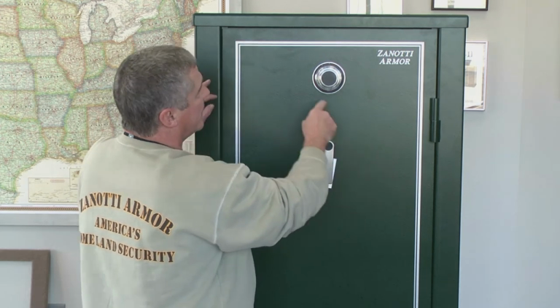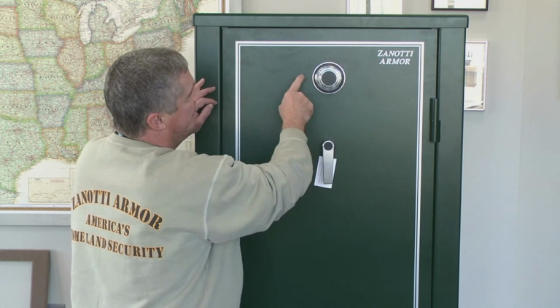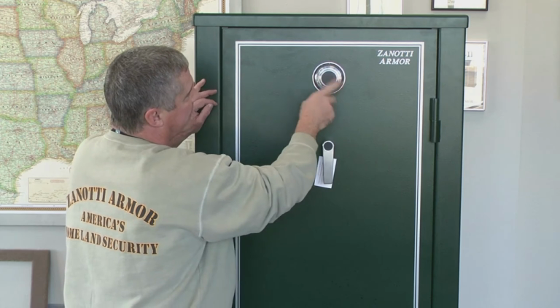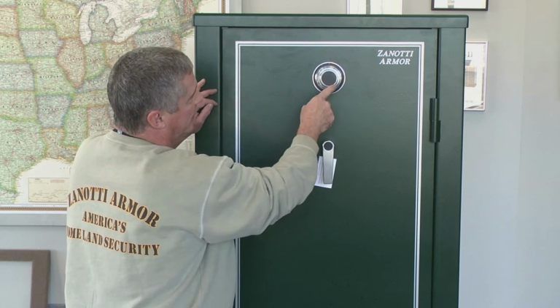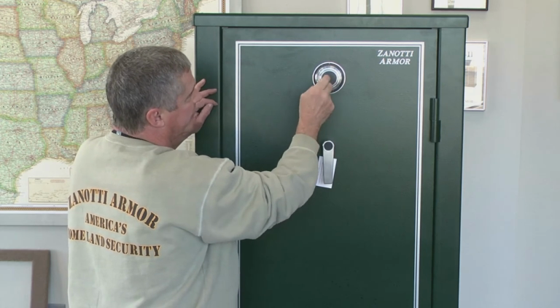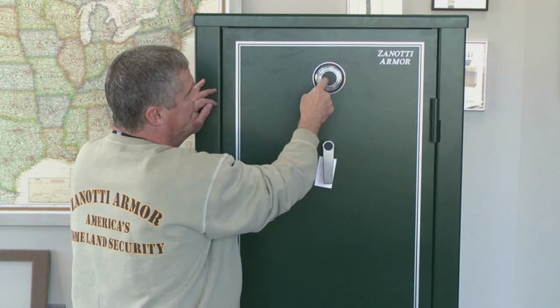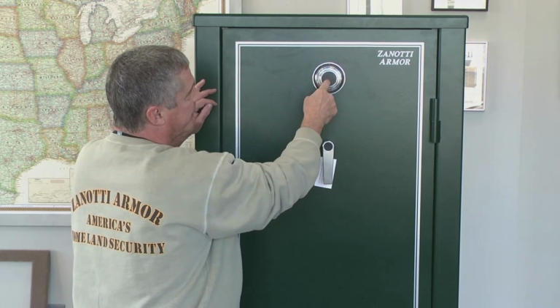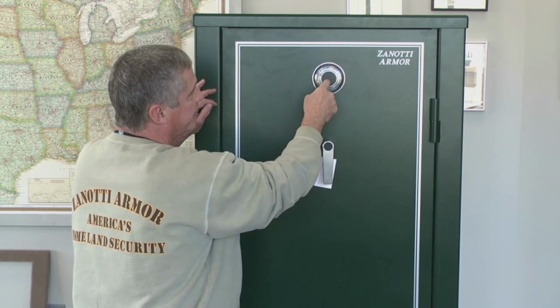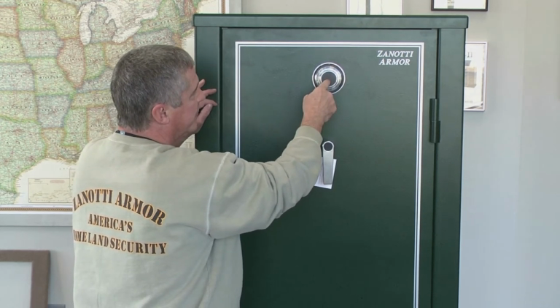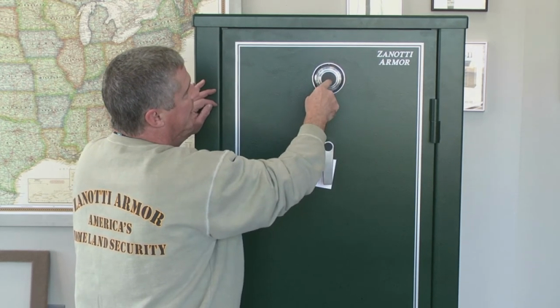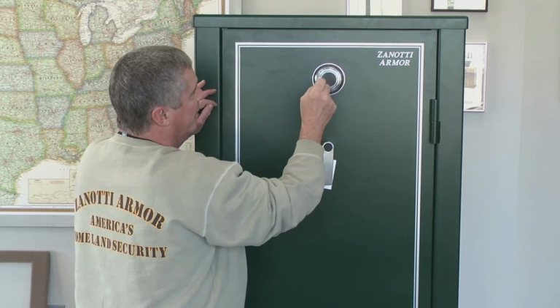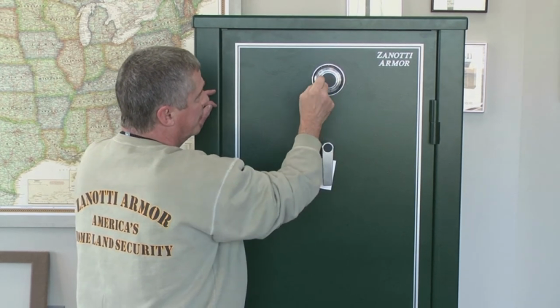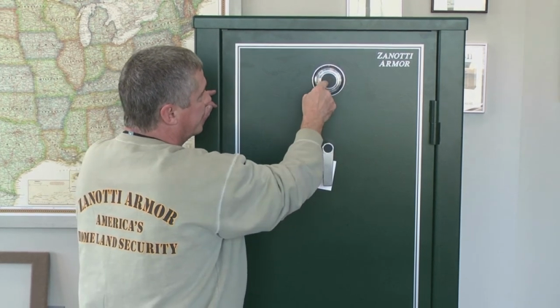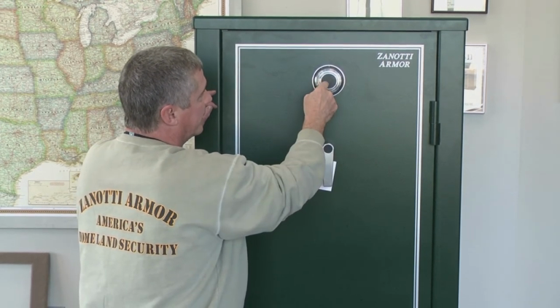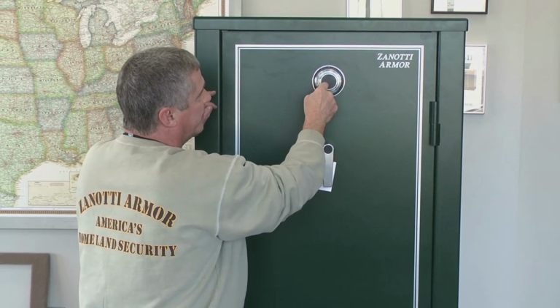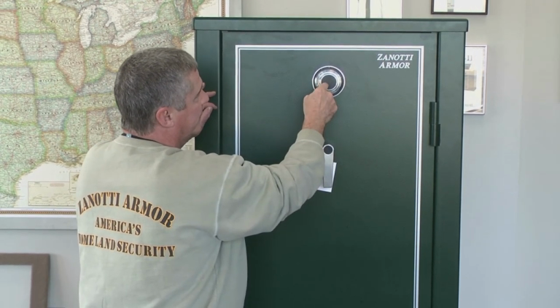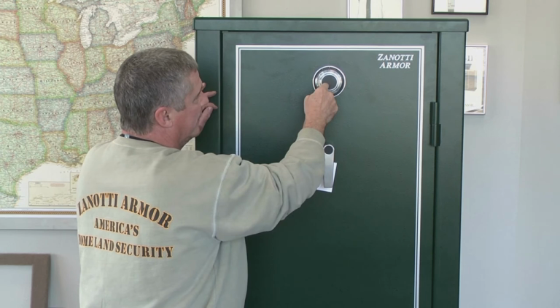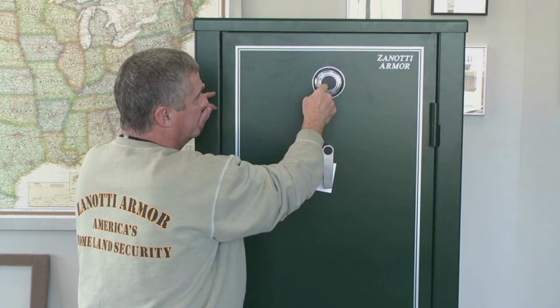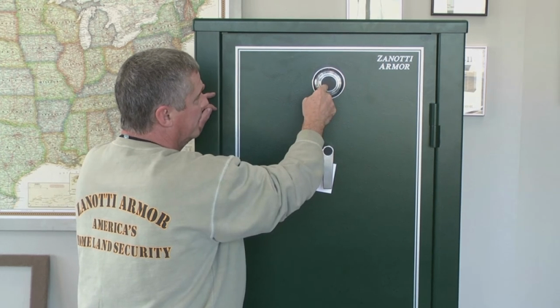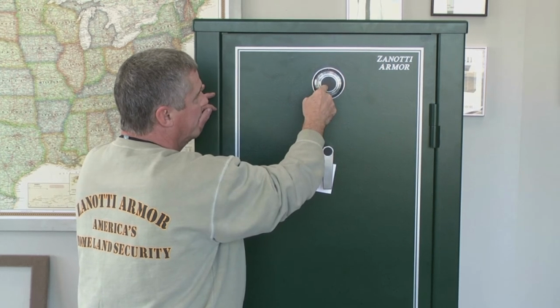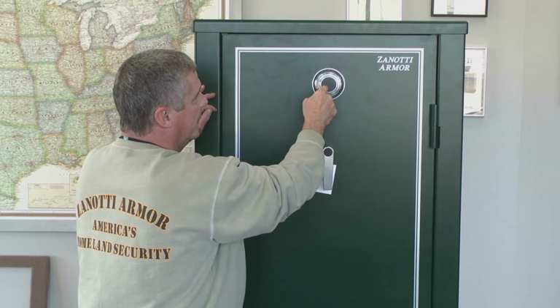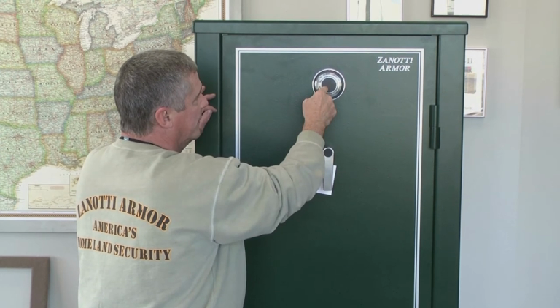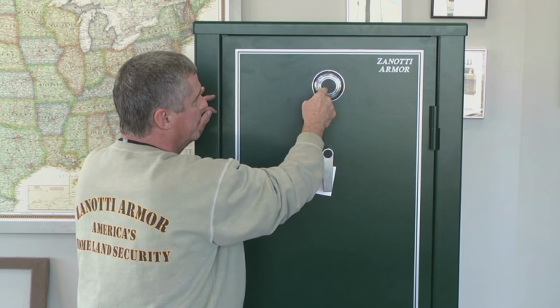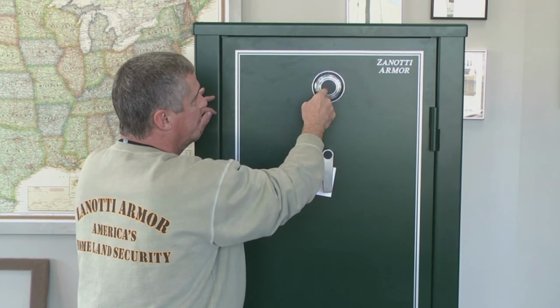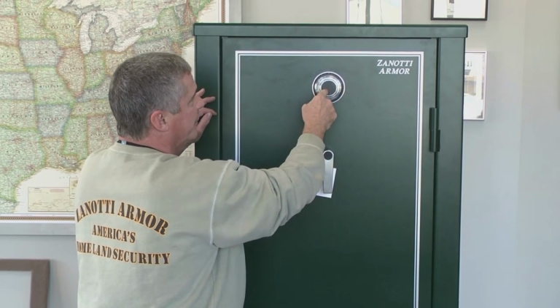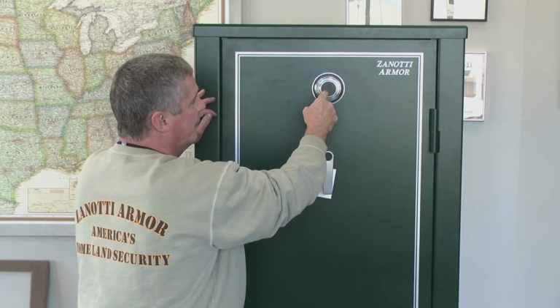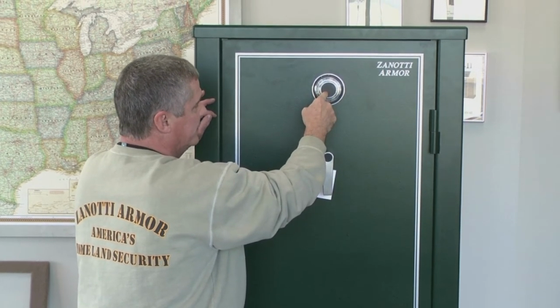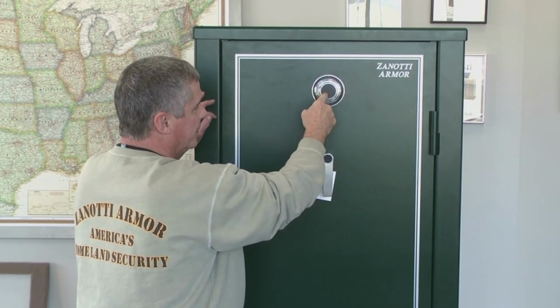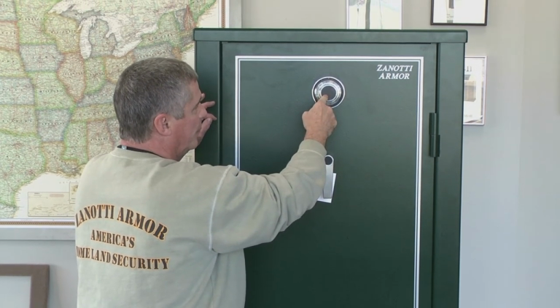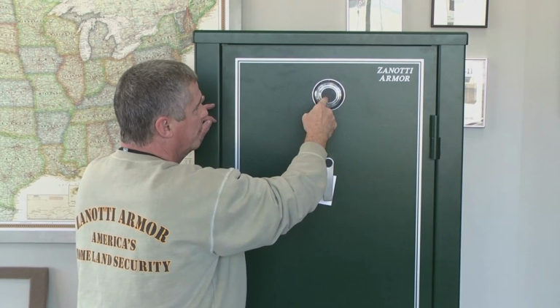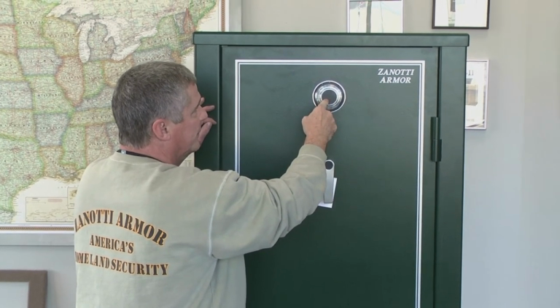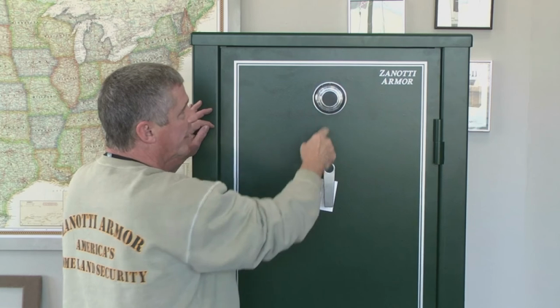If you knock the dial off and try to guide the spindle through, it automatically triggers a re-locker in the back that locks the complete lock mechanism up, so there's no access to it whatsoever at that point.